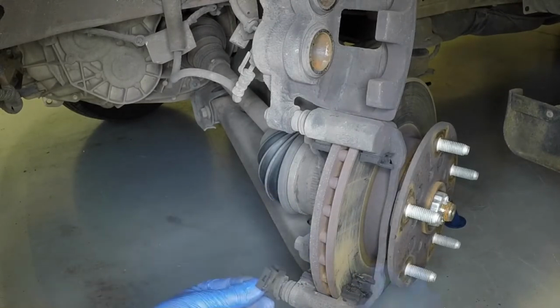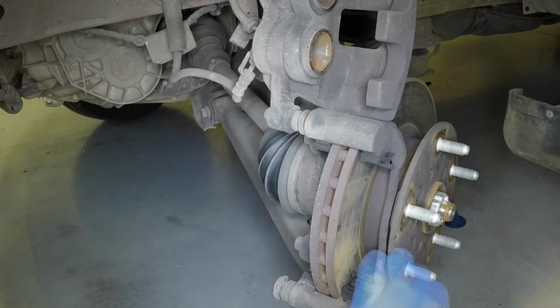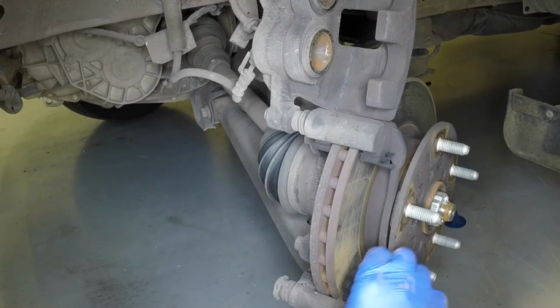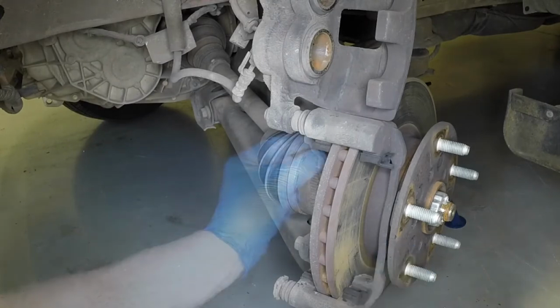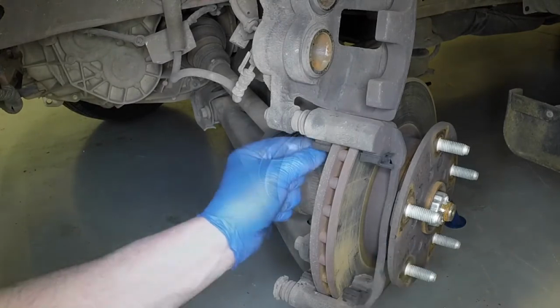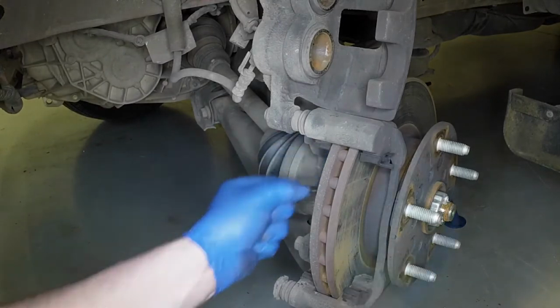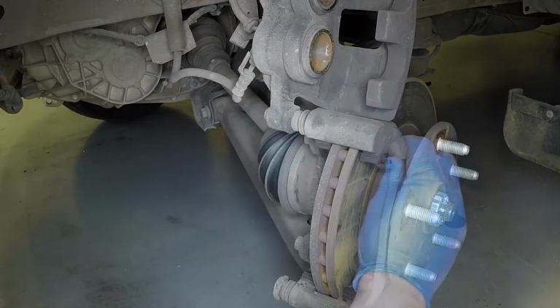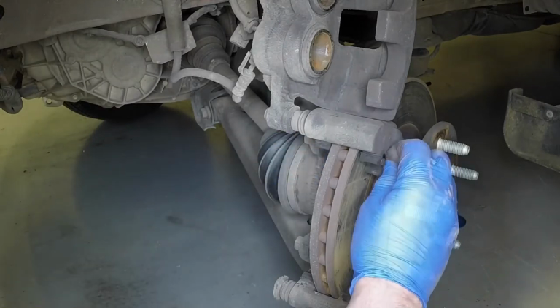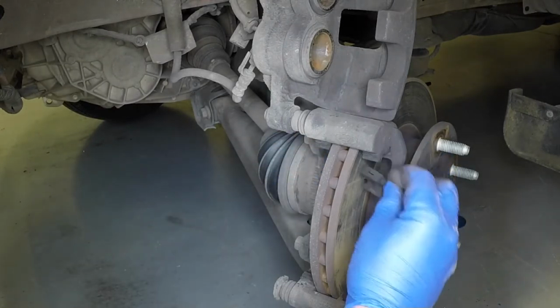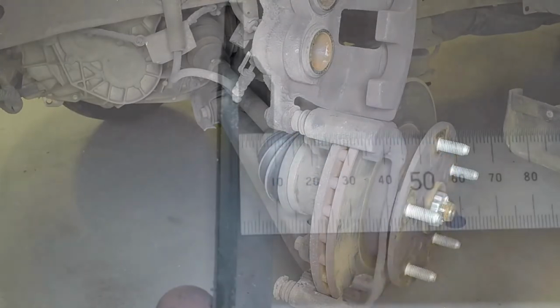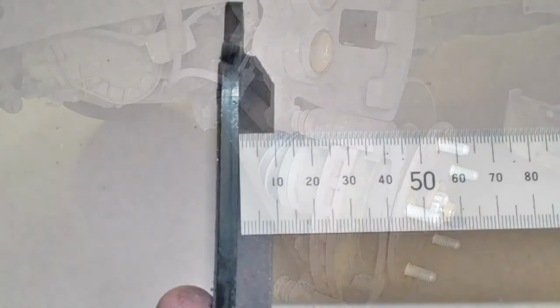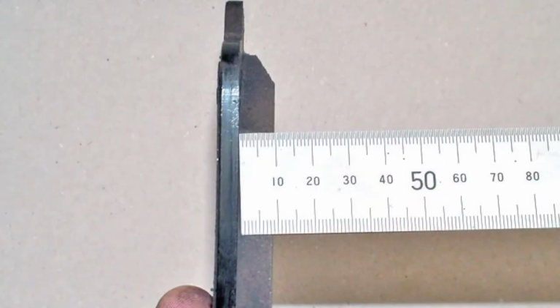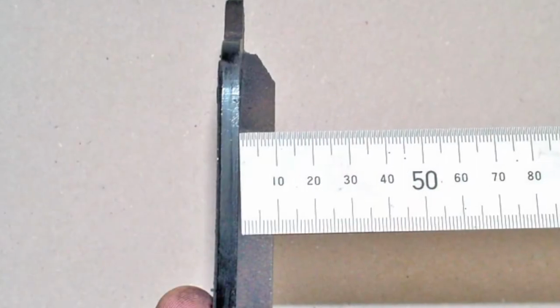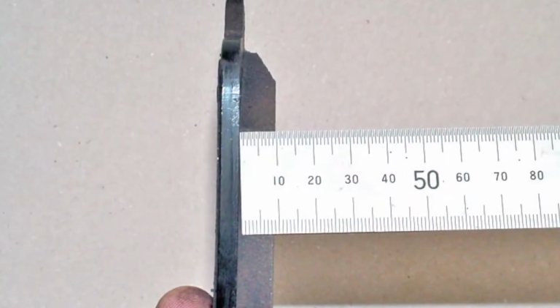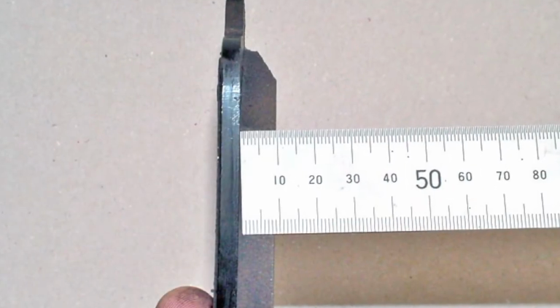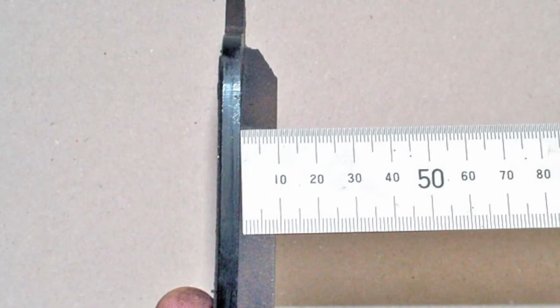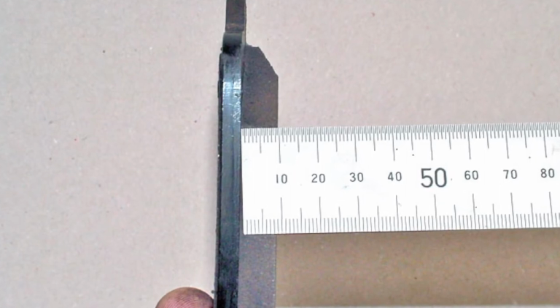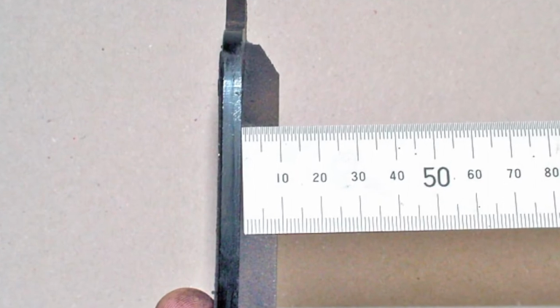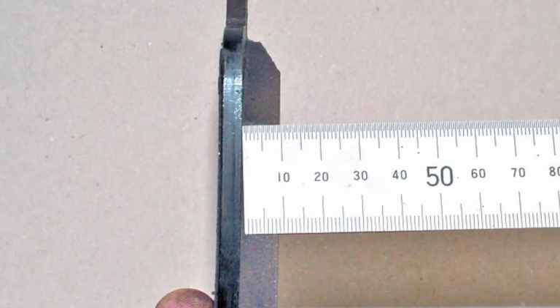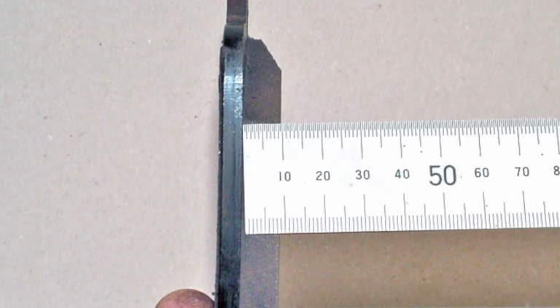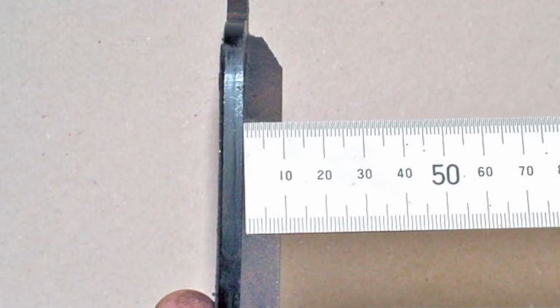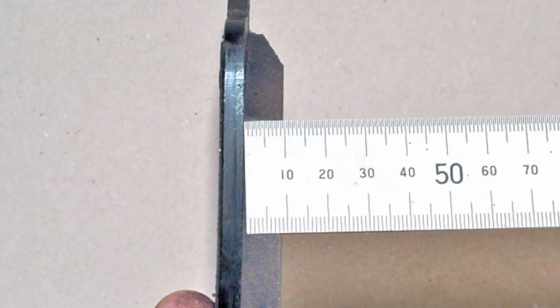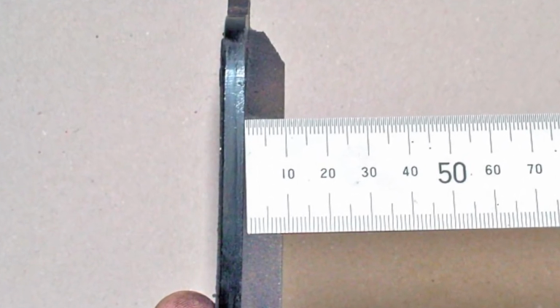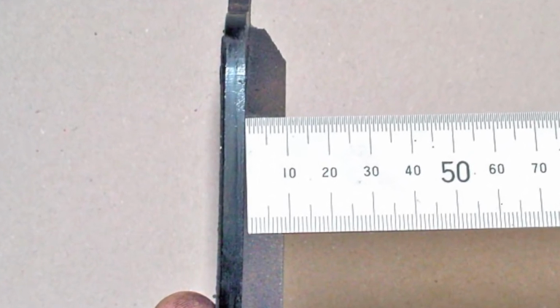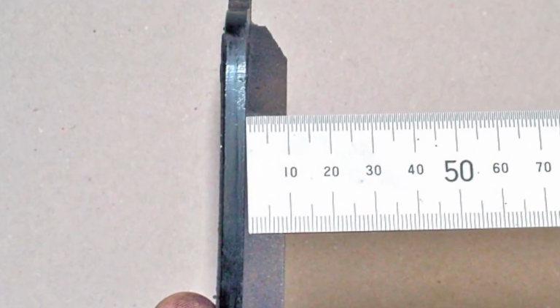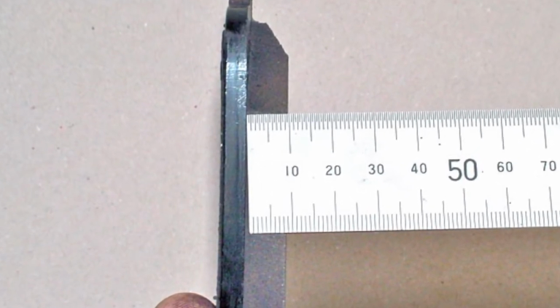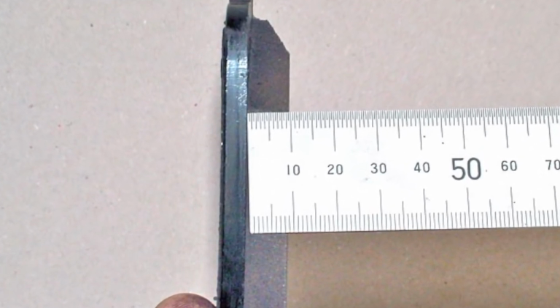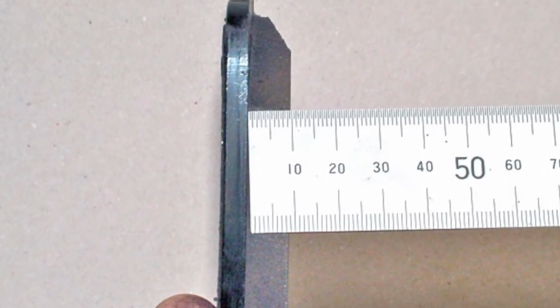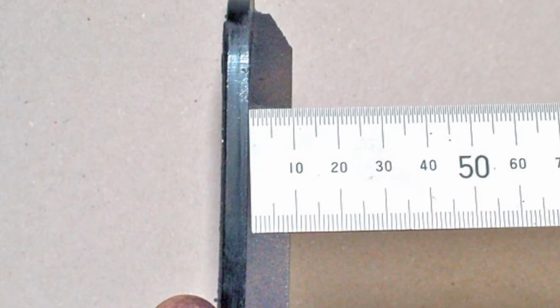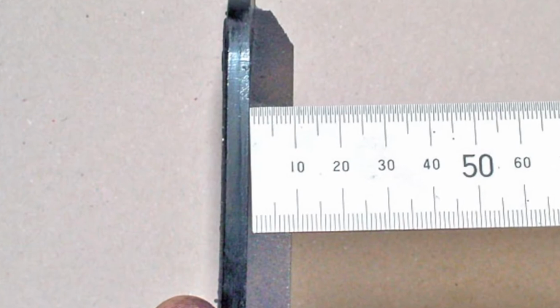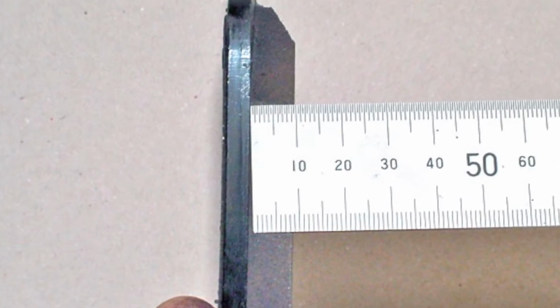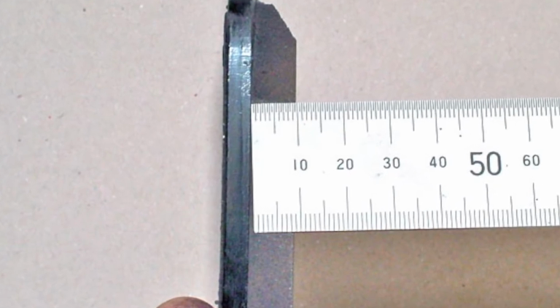Prise the anti-rattle springs from the mounting bracket. Measure the thickness of the pad friction material. If any pad is worn down to 1.5mm or less, all four front brake pads must be renewed.